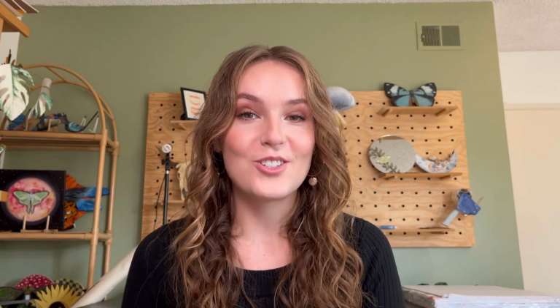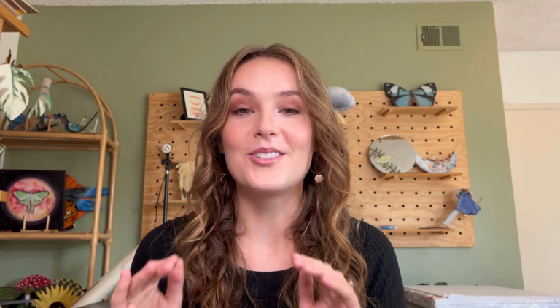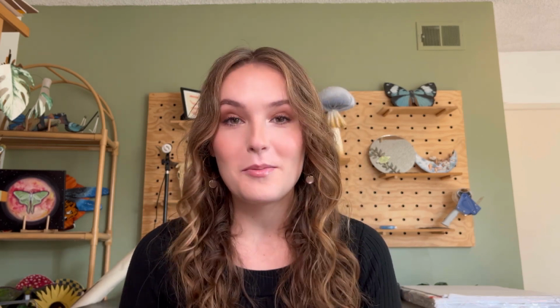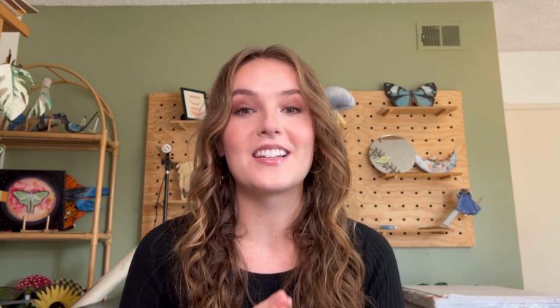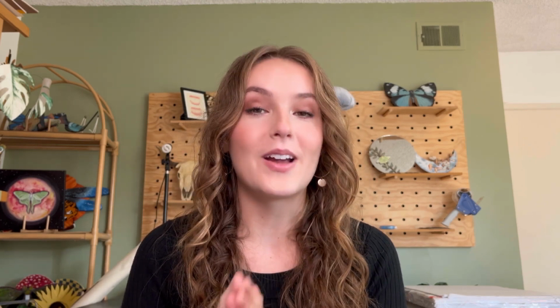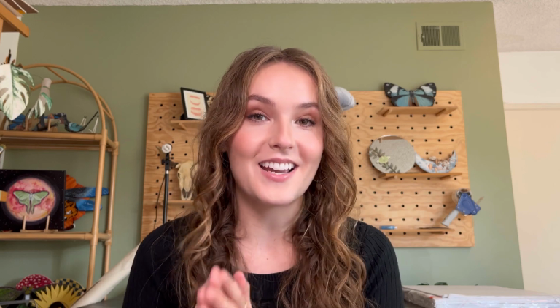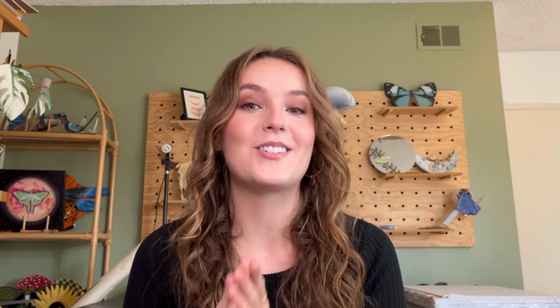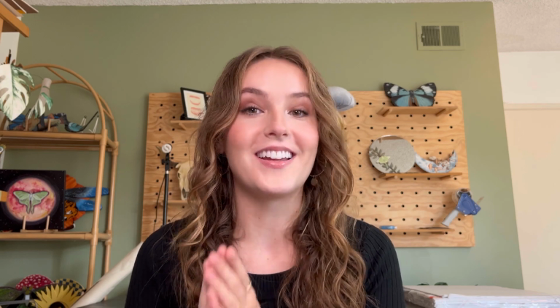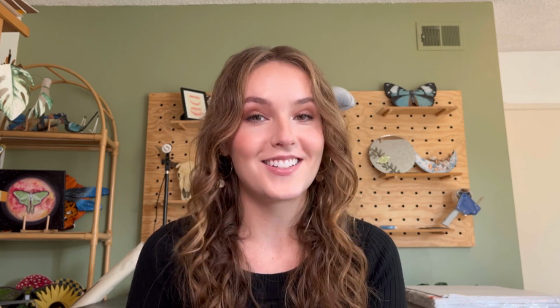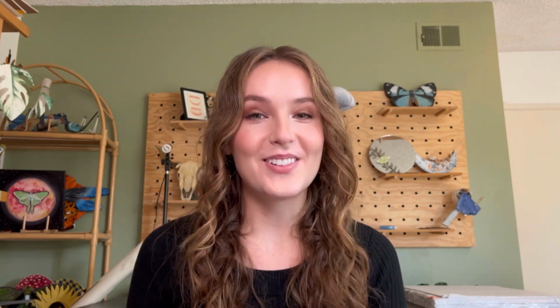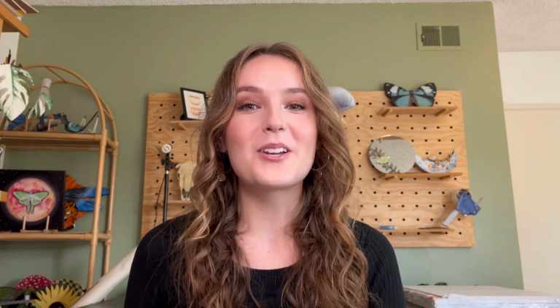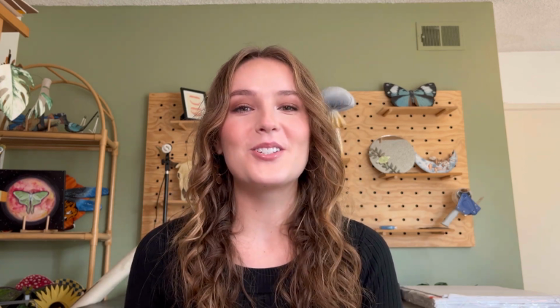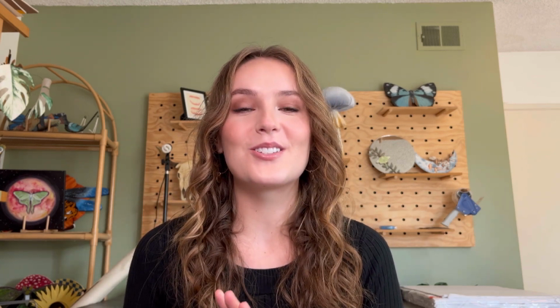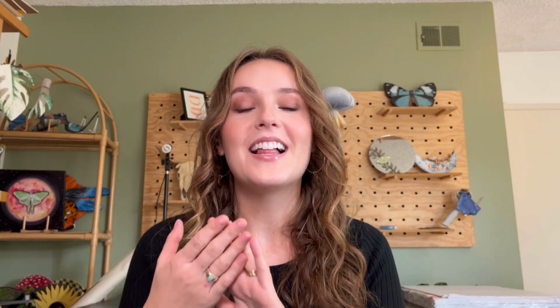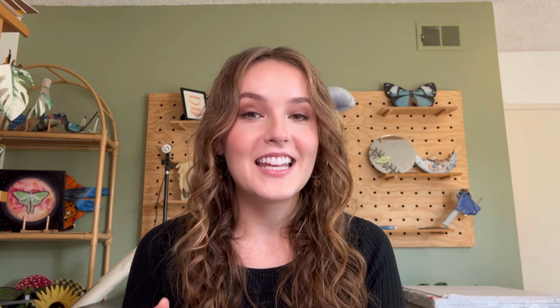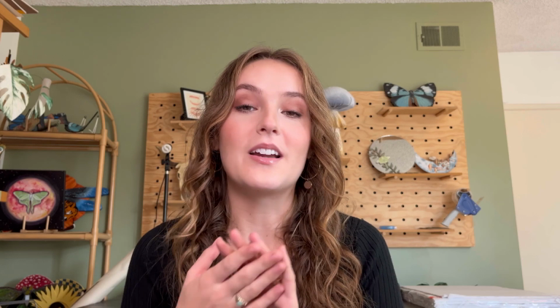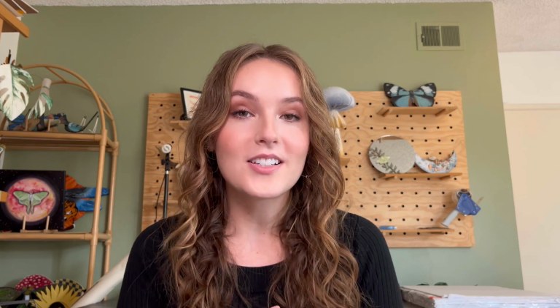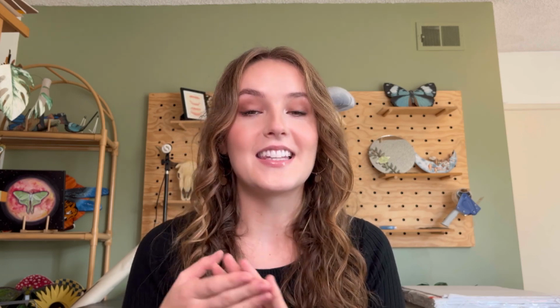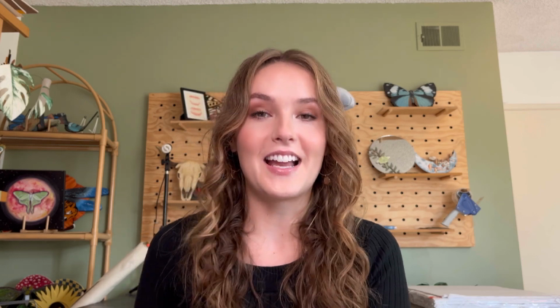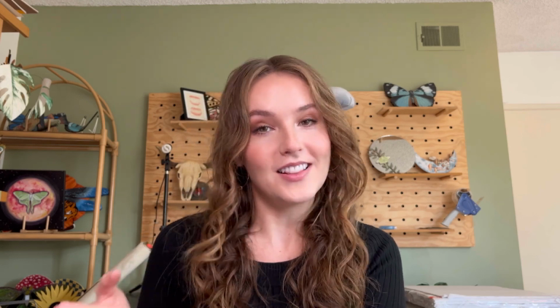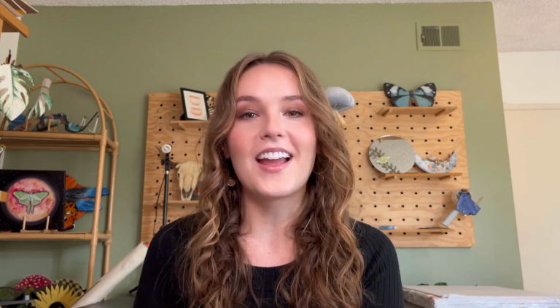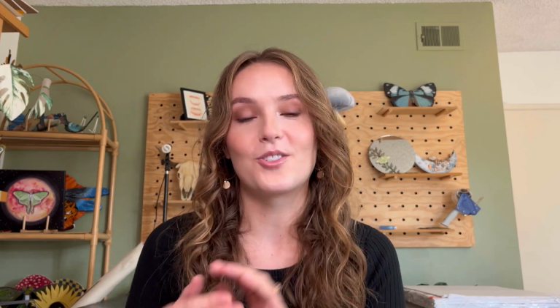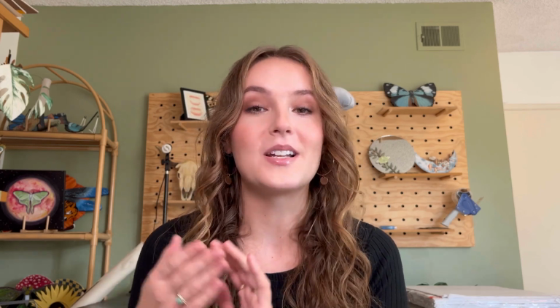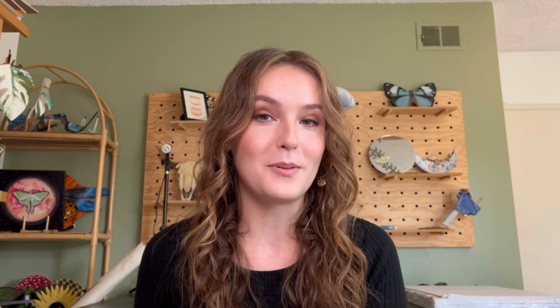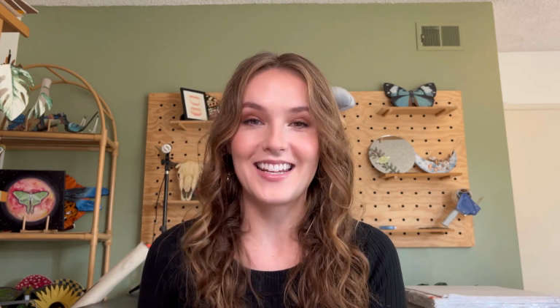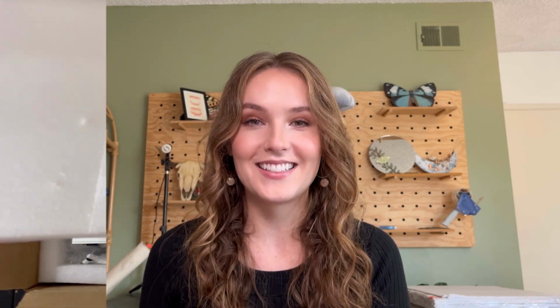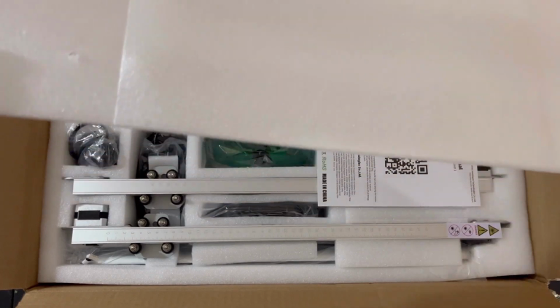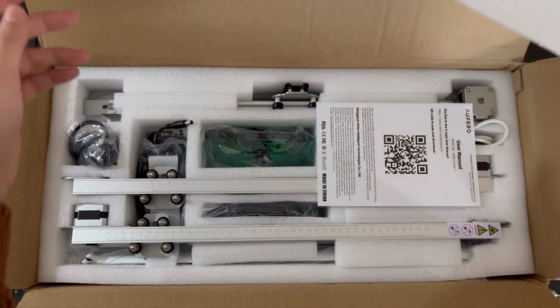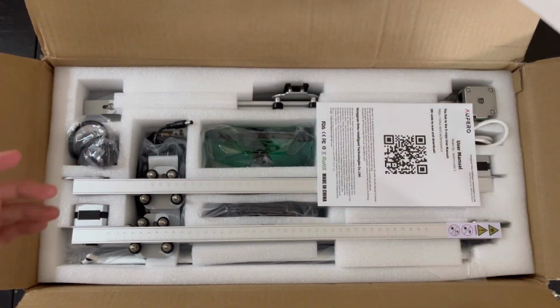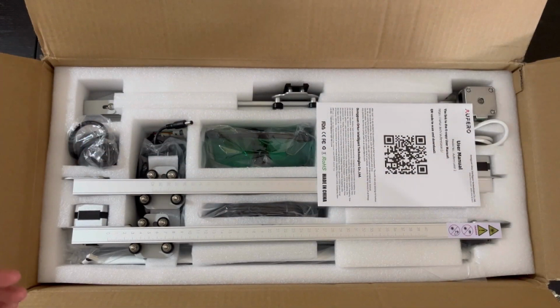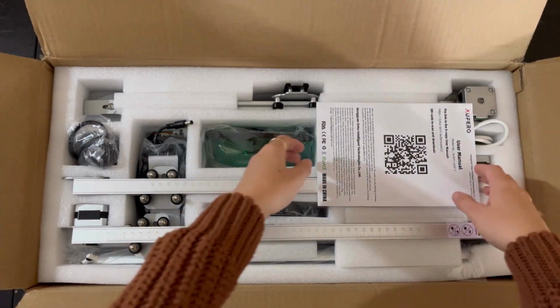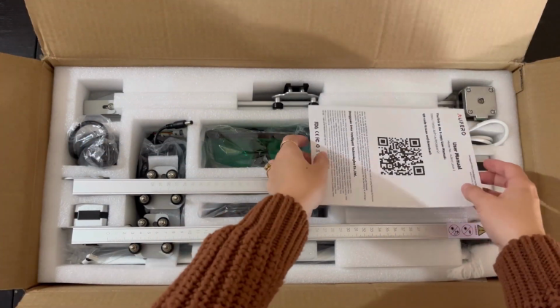I am also recently engaged, so I'll definitely be doing some wedding DIYs on the laser. But I feel like I've been talking for too long, so let's get into the unboxing and setting up of the laser, and then I'll show you a test piece that I did.